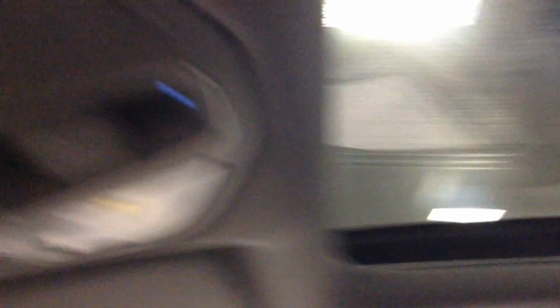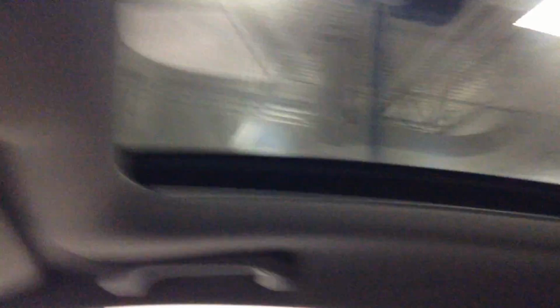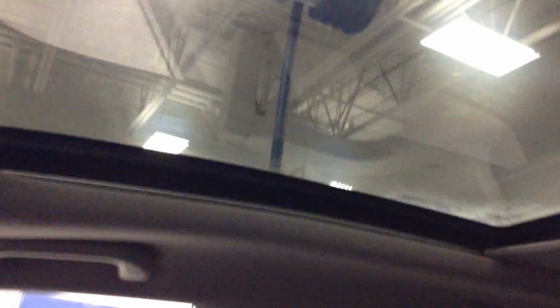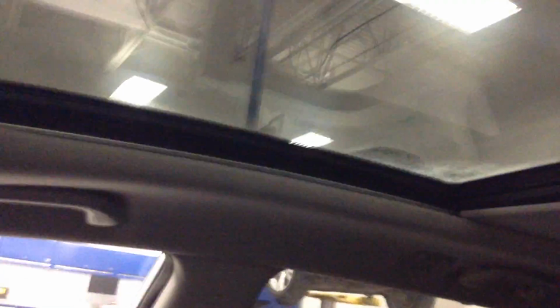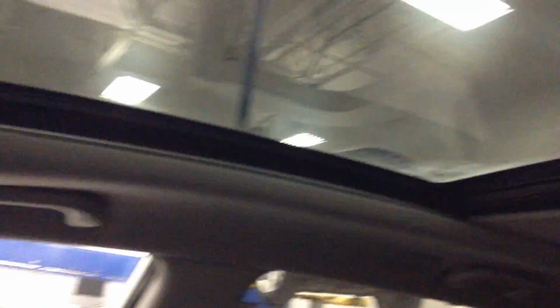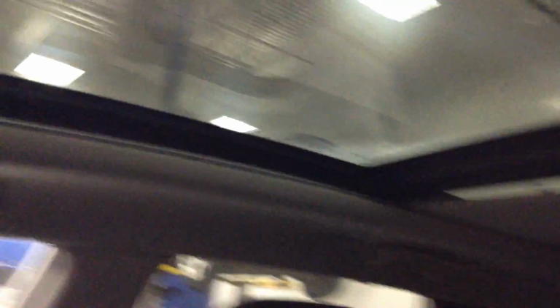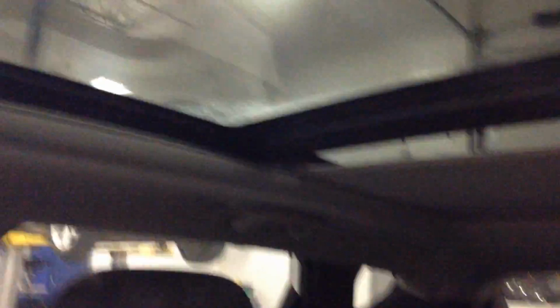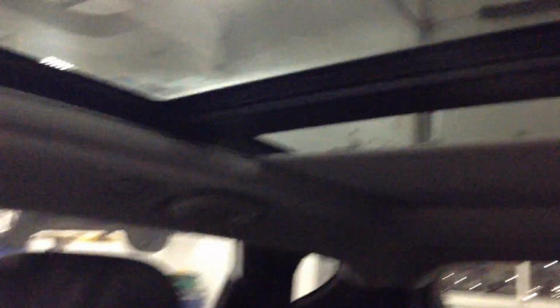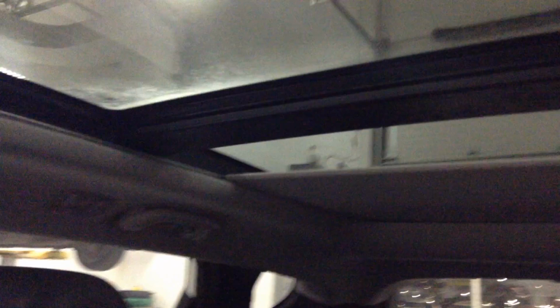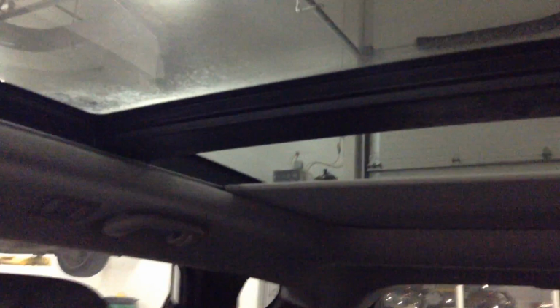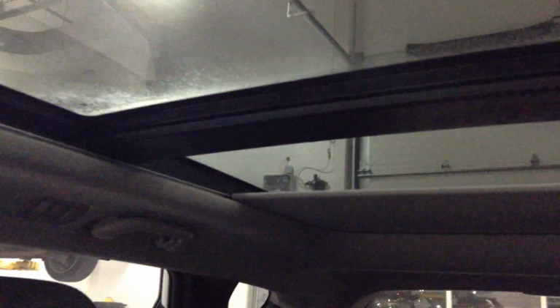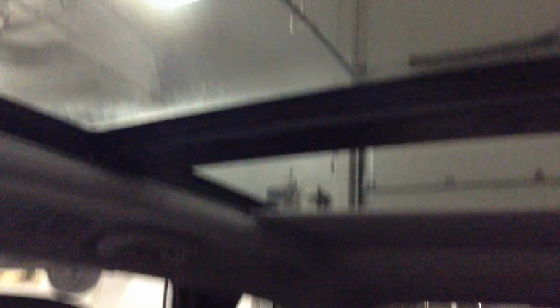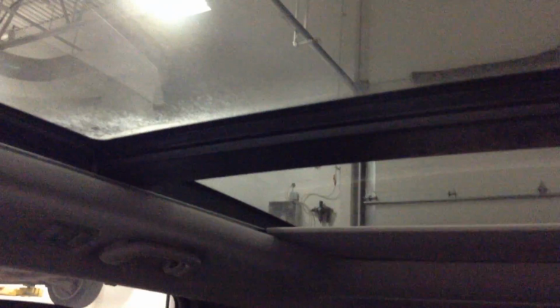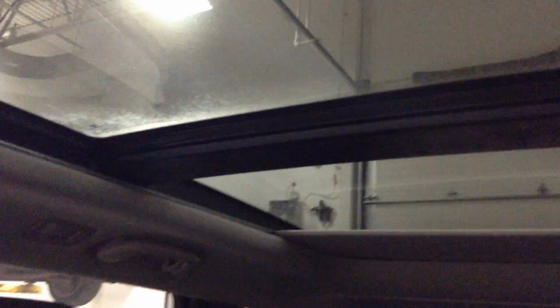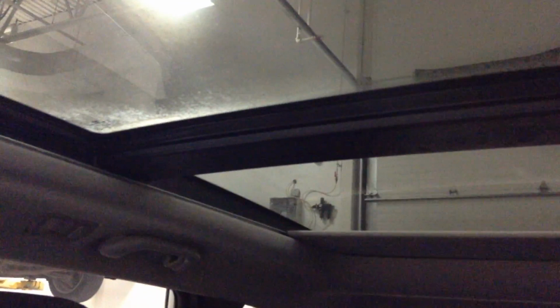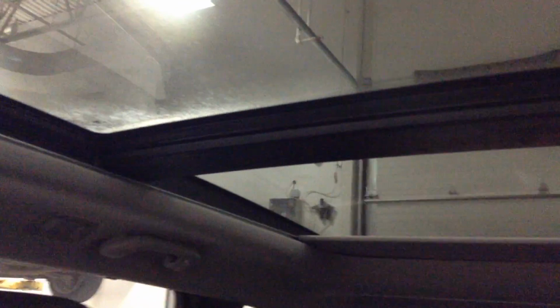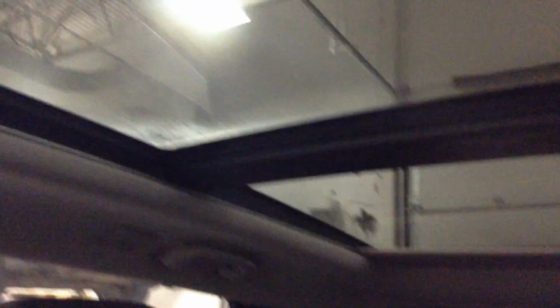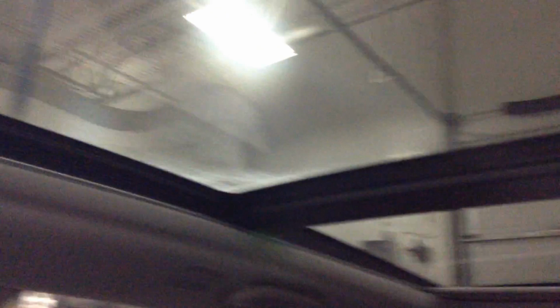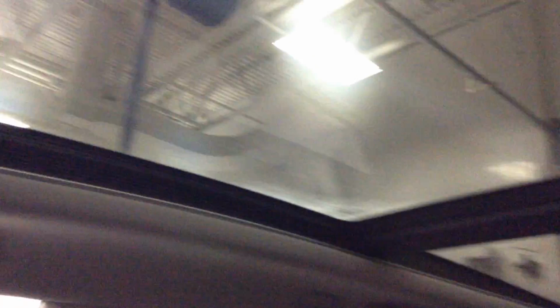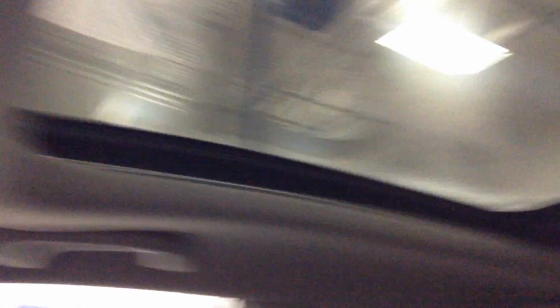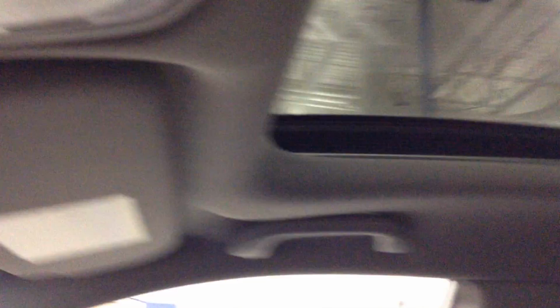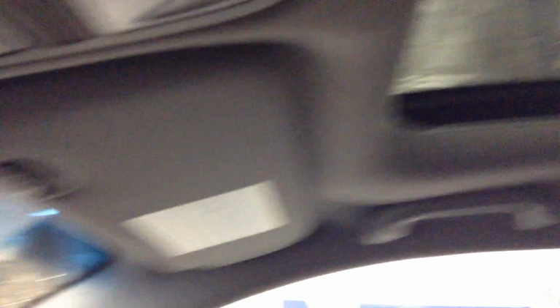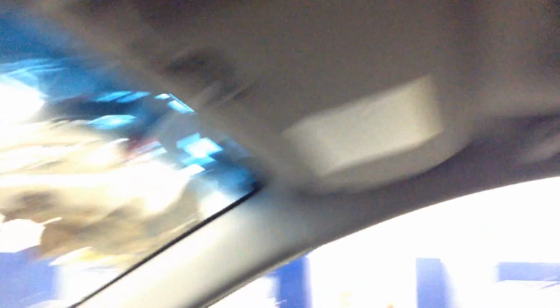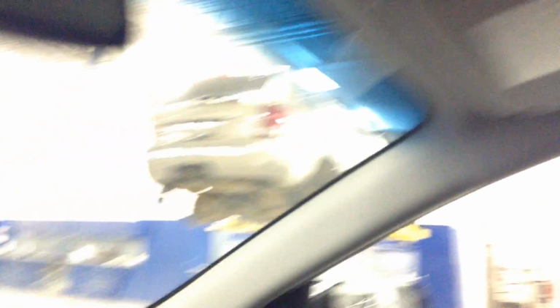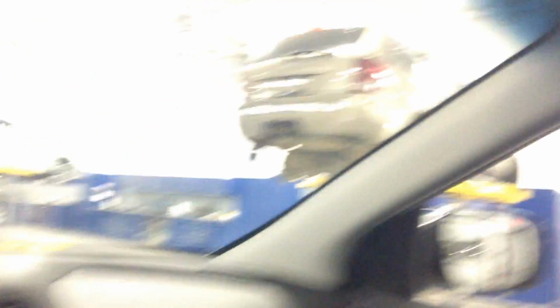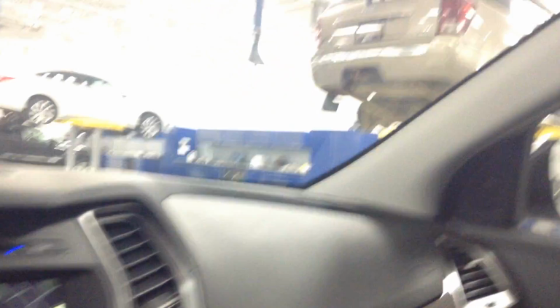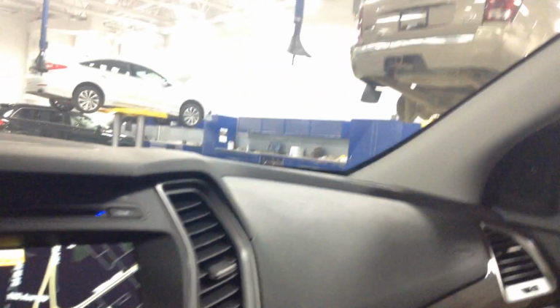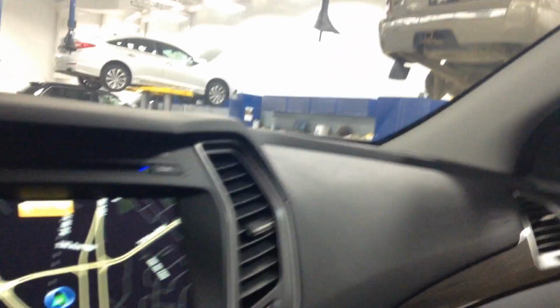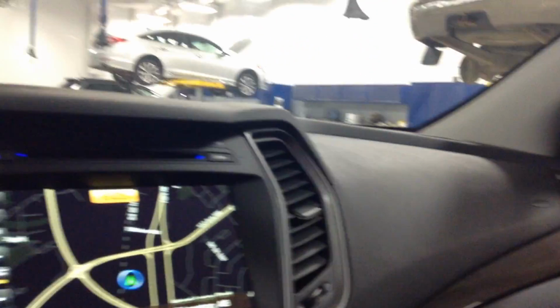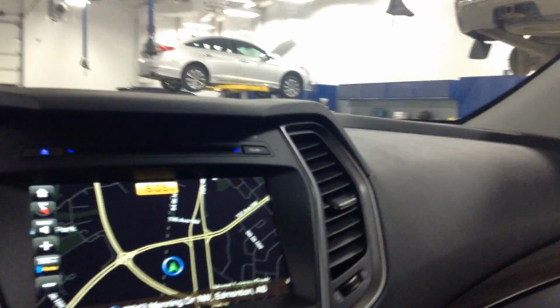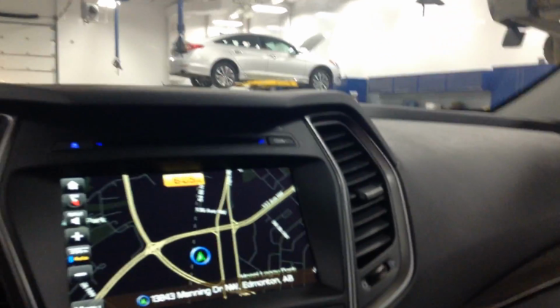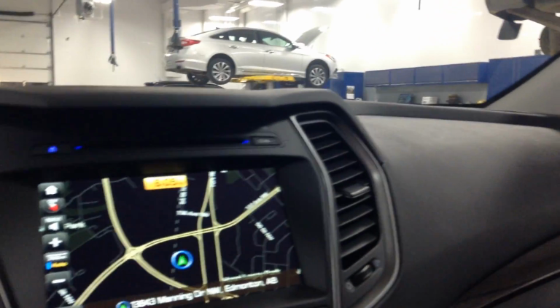Press that button and the moonroof goes all the way to the back — very nice, and great for long trips.